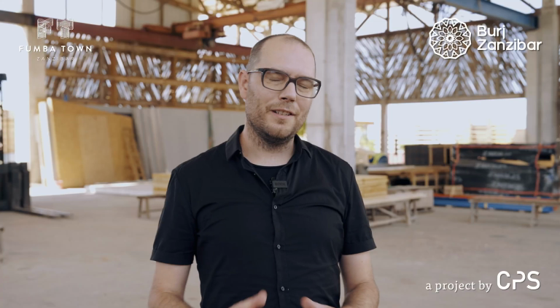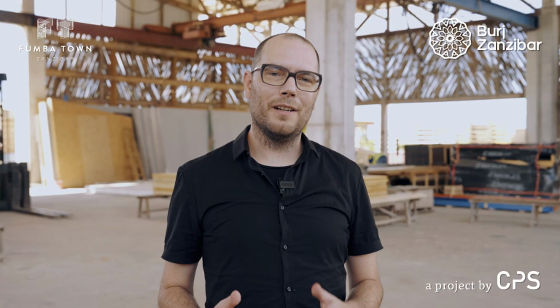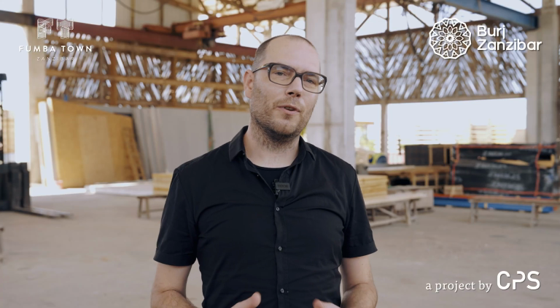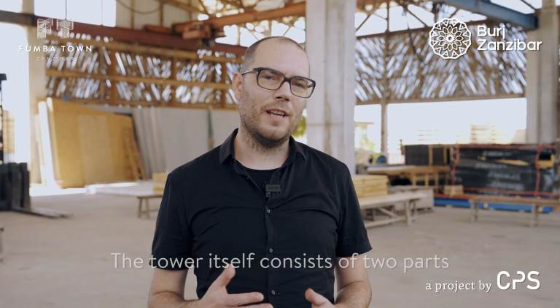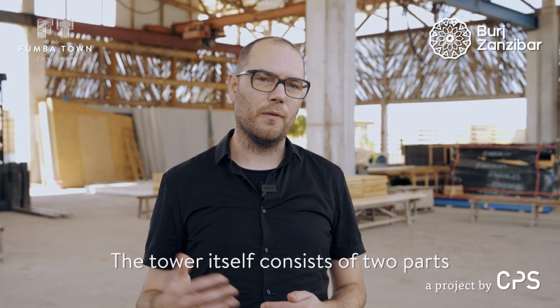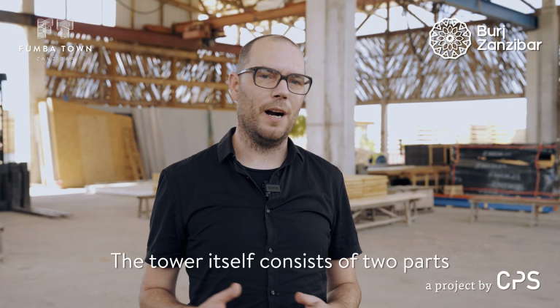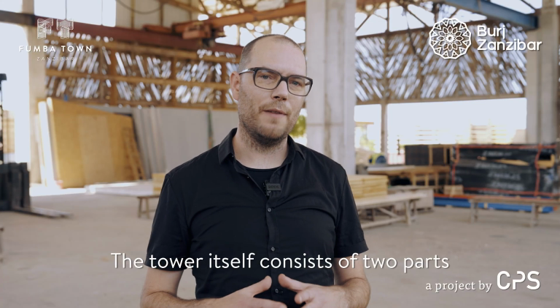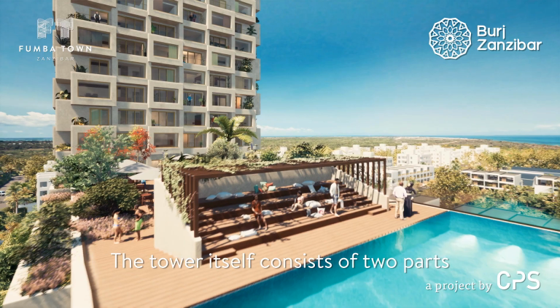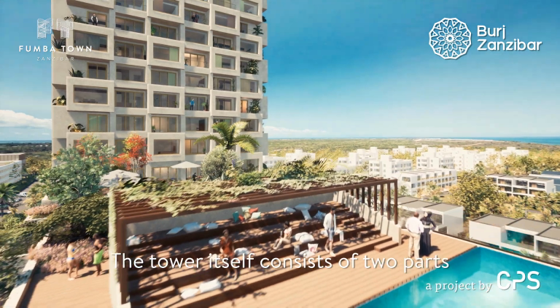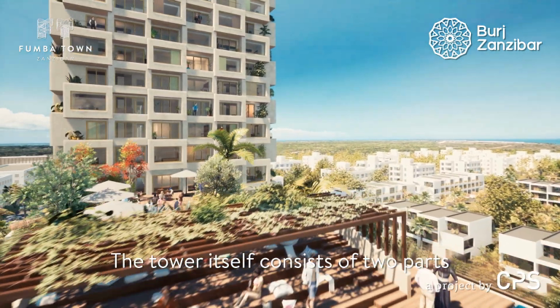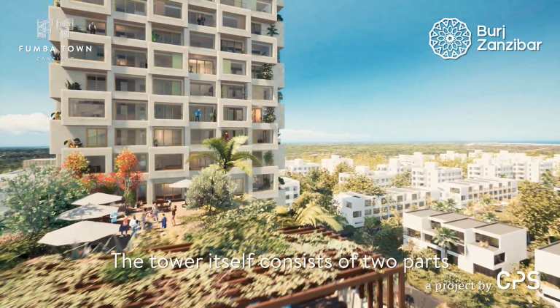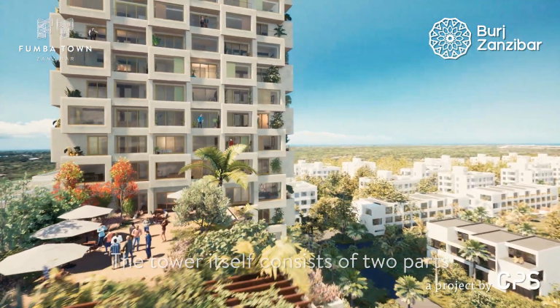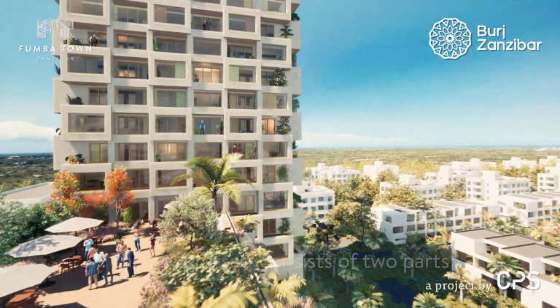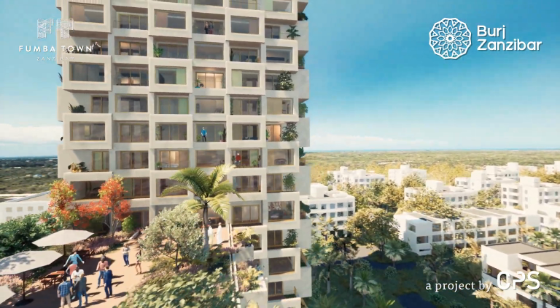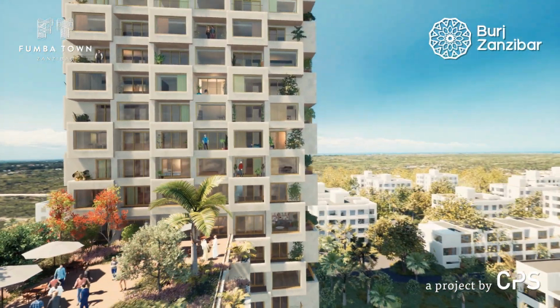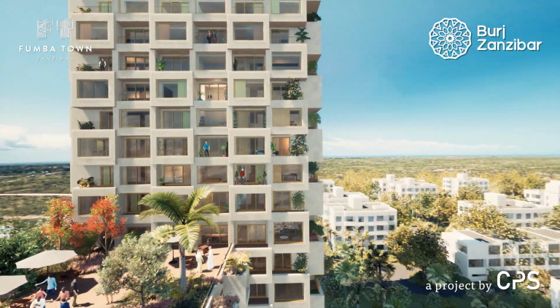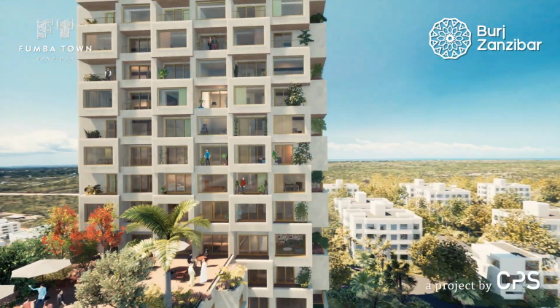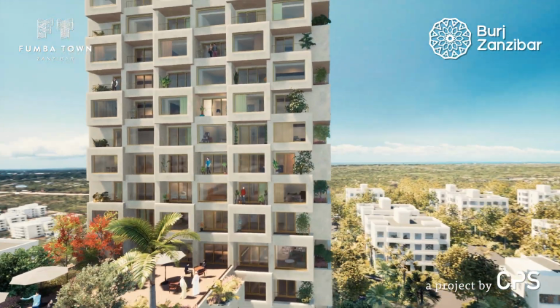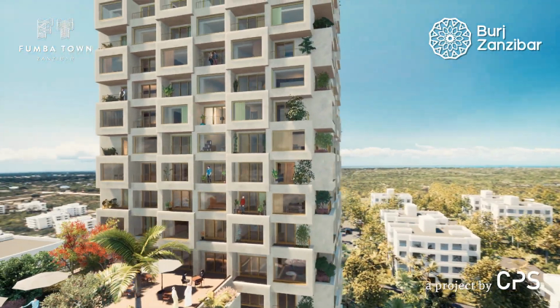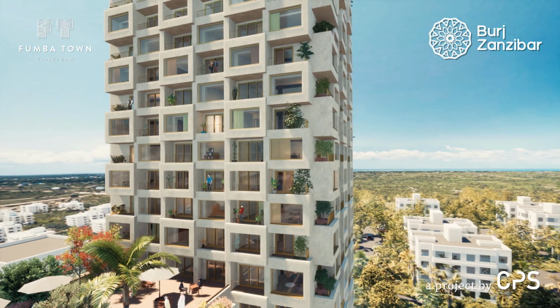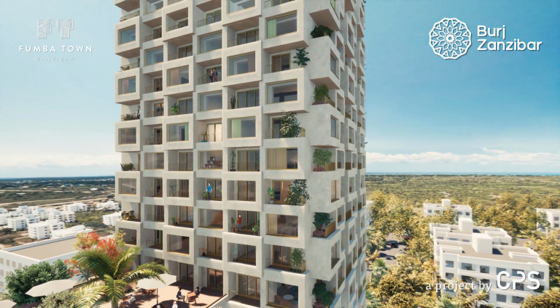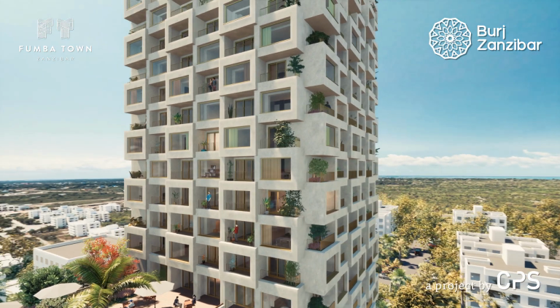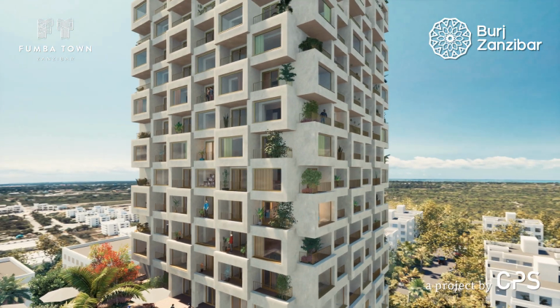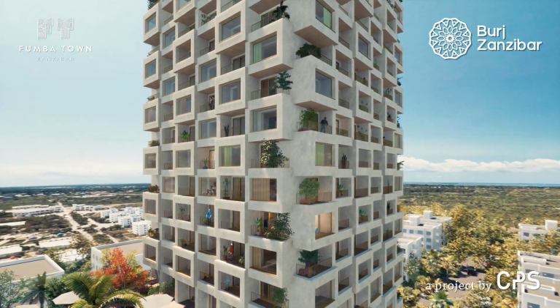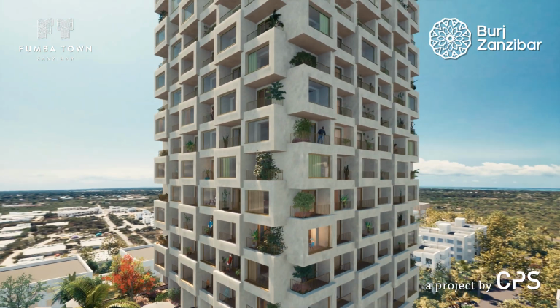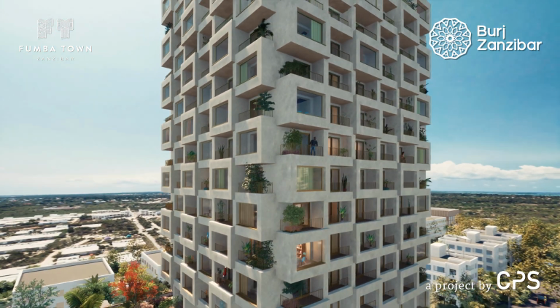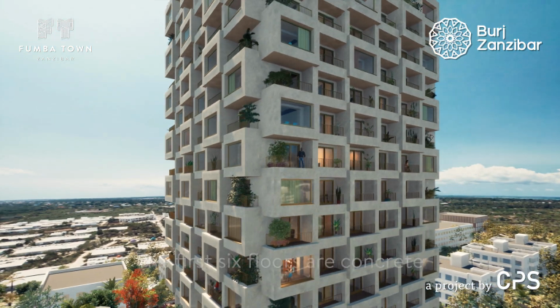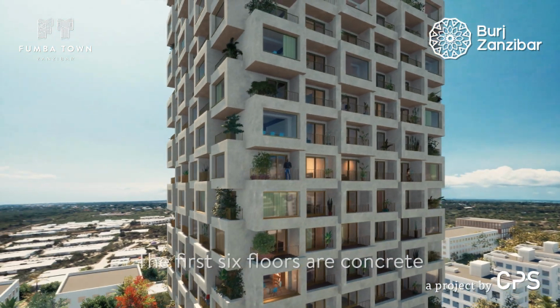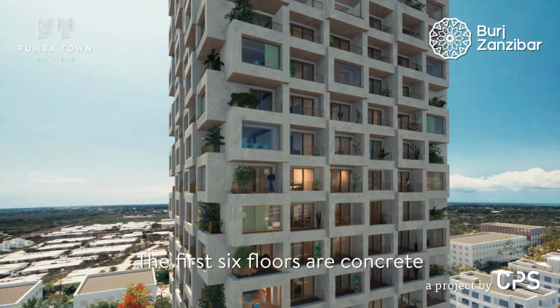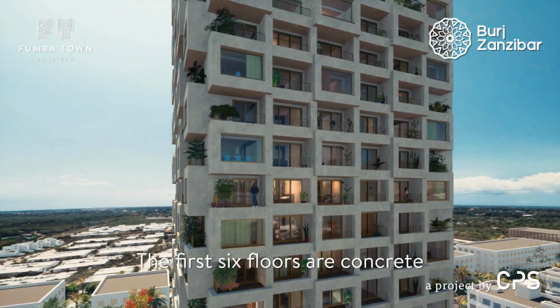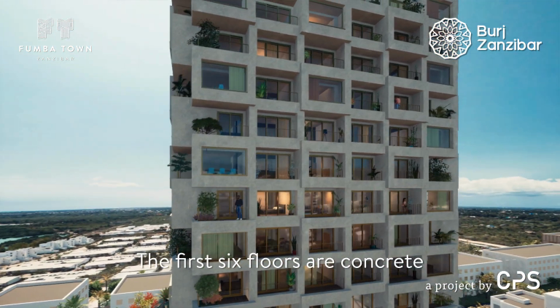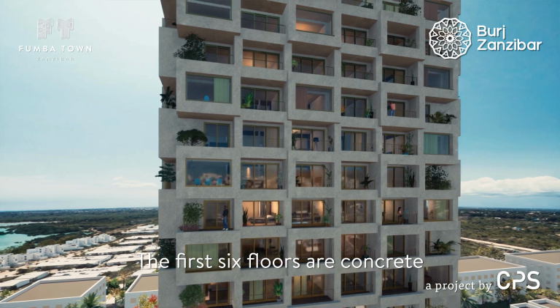The tower itself actually consists of two parts. We have a big podium underneath the tower — this podium will be constructed conventionally, that means in concrete, so the first six floors are concrete.